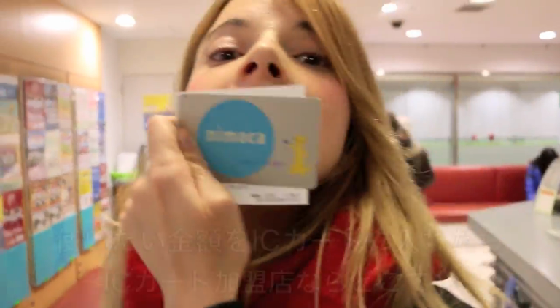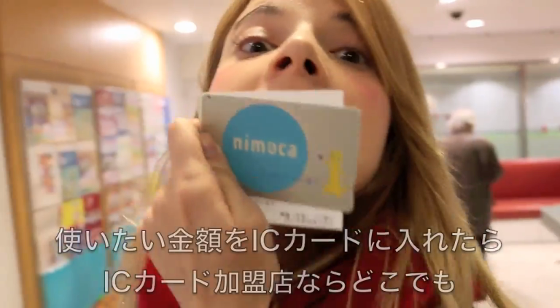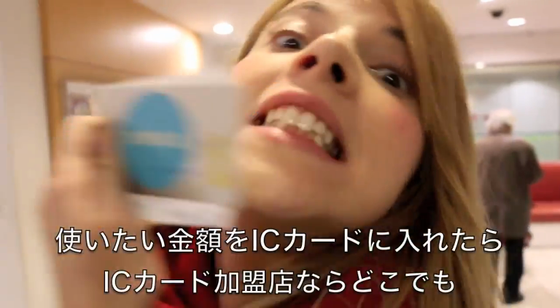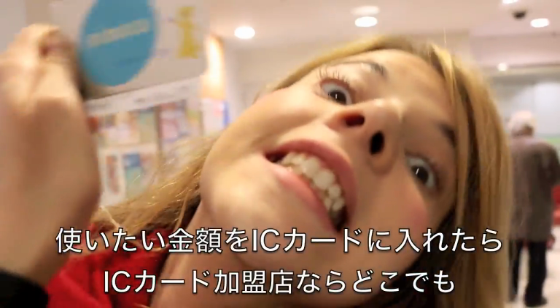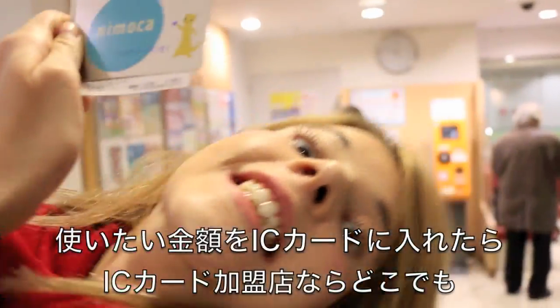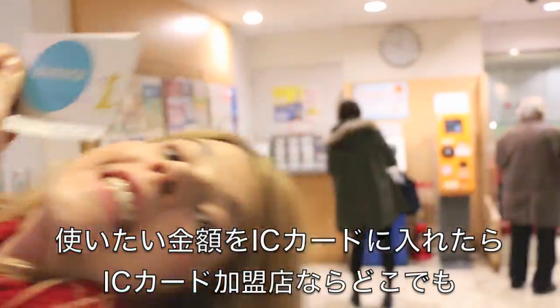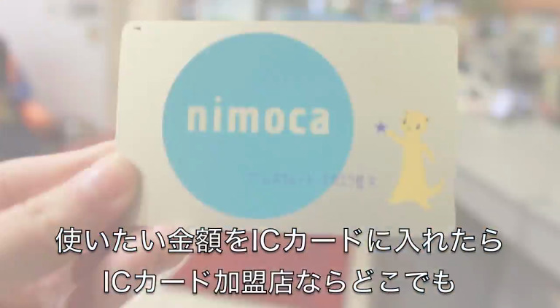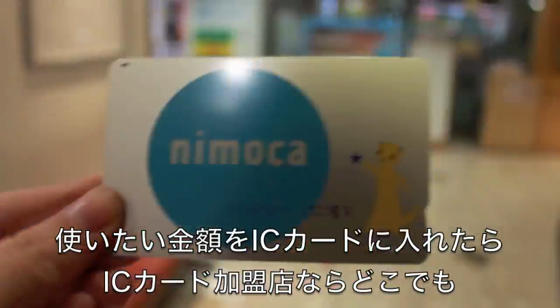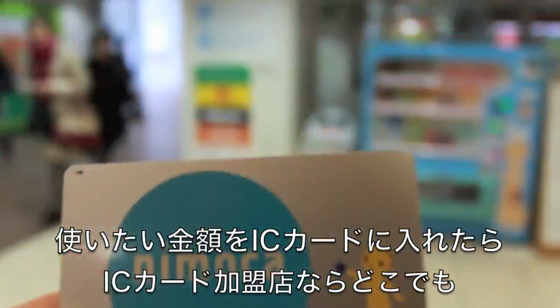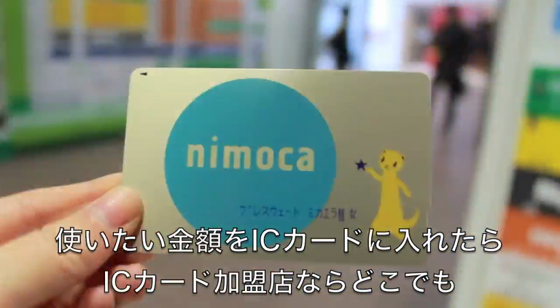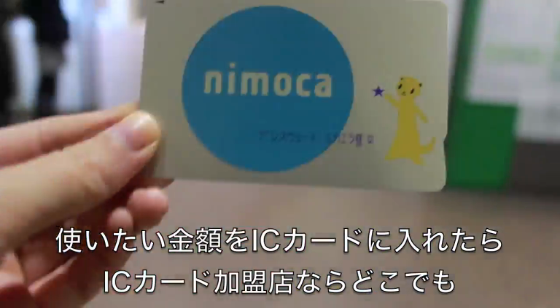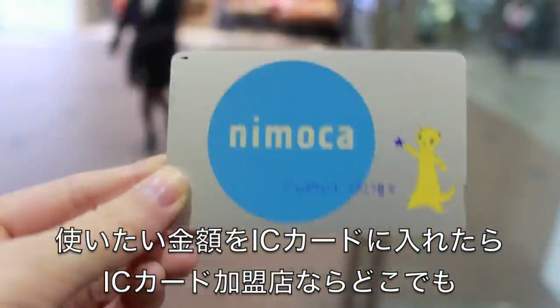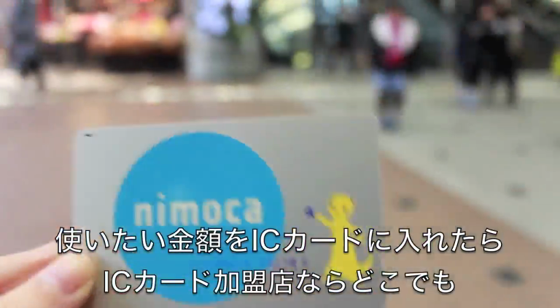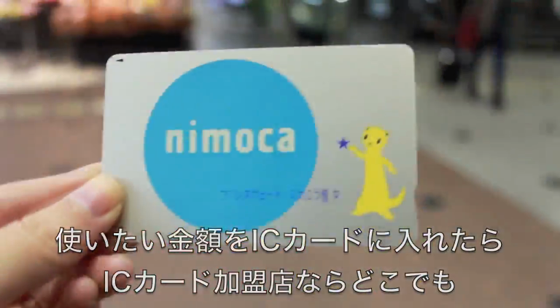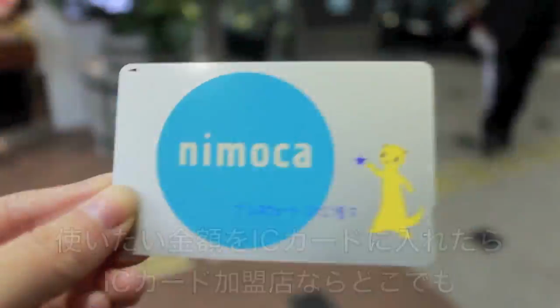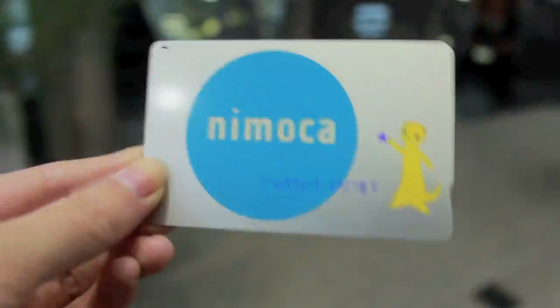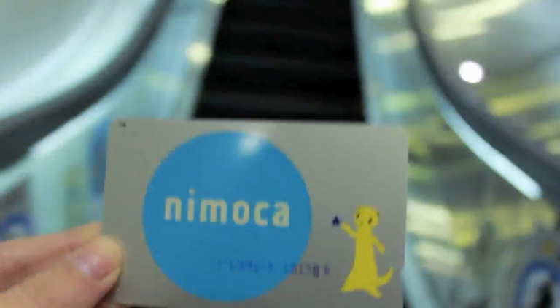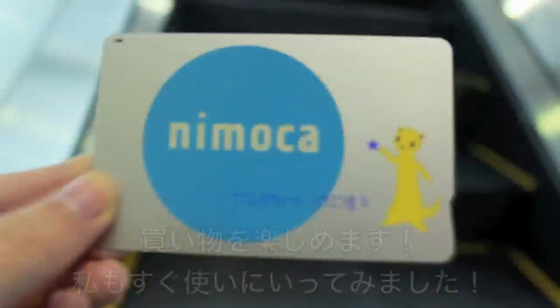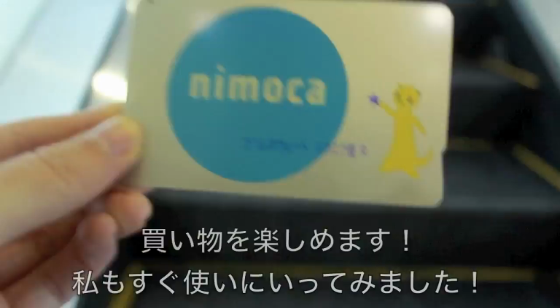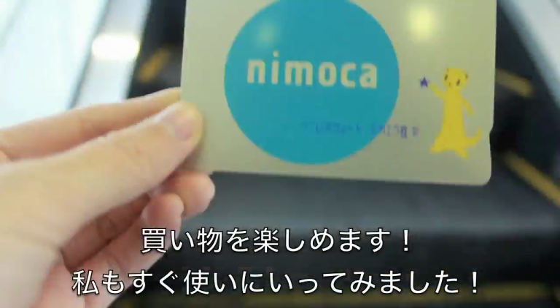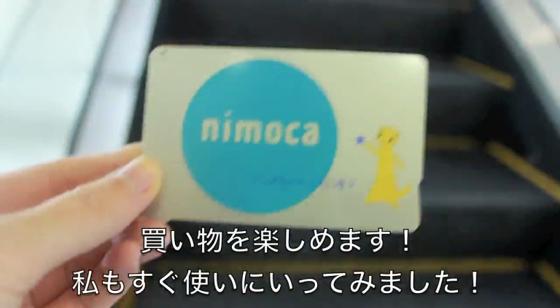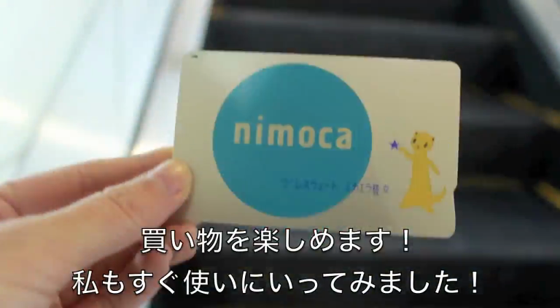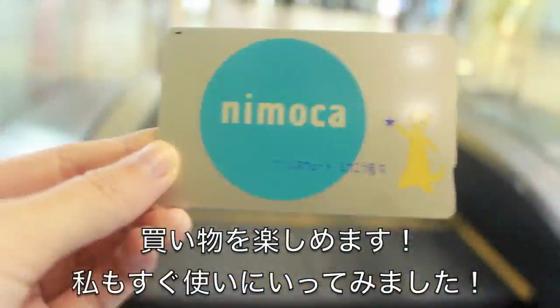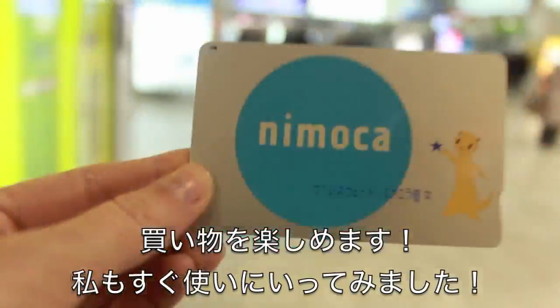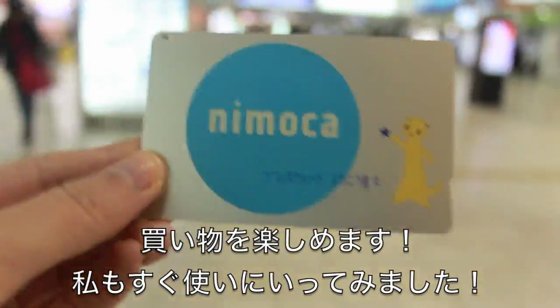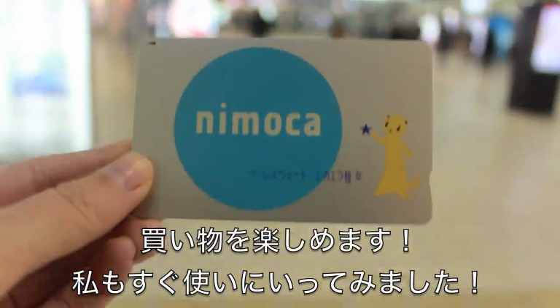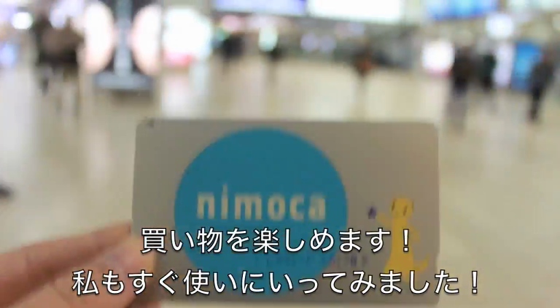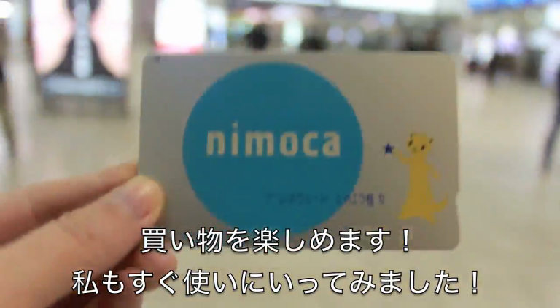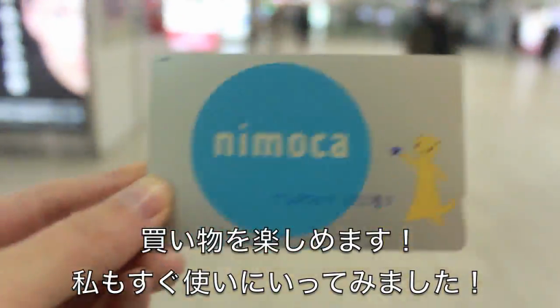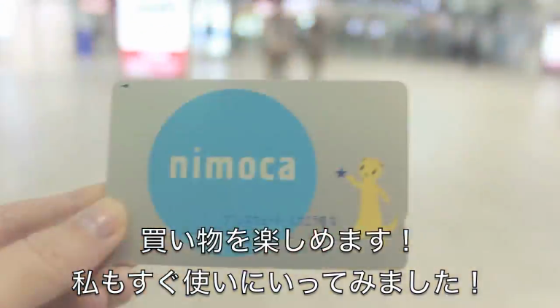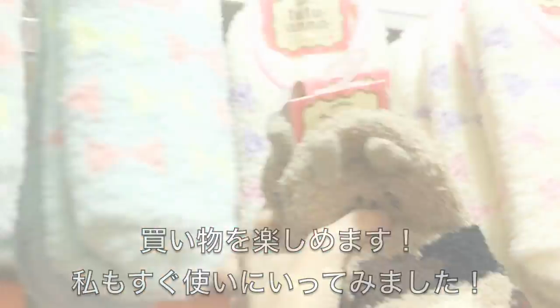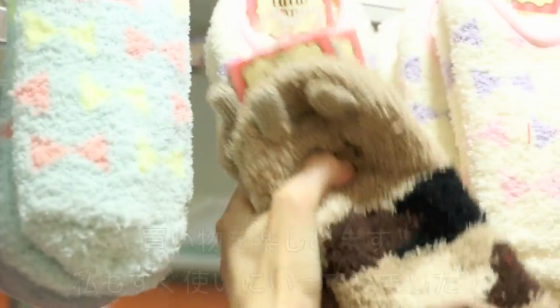Once you've put some money on your IC card, you're free to use it wherever IC cards are accepted as a form of payment. For me, that meant I could go shopping almost immediately.